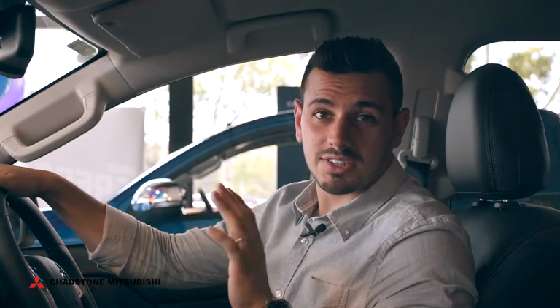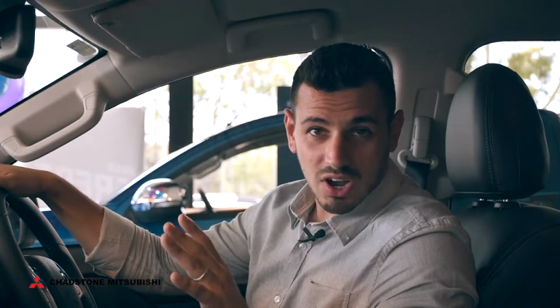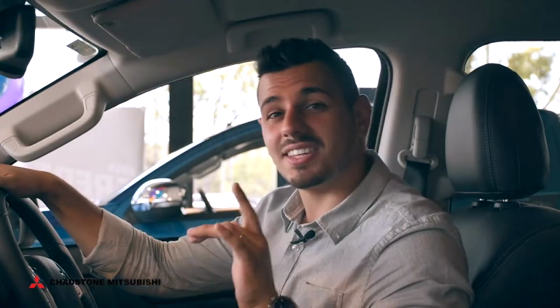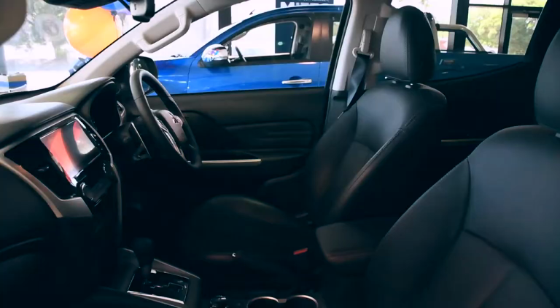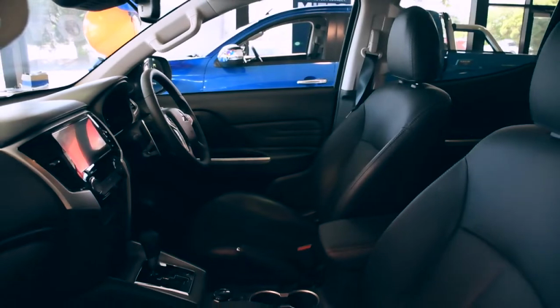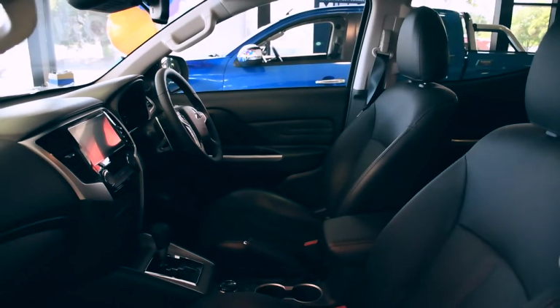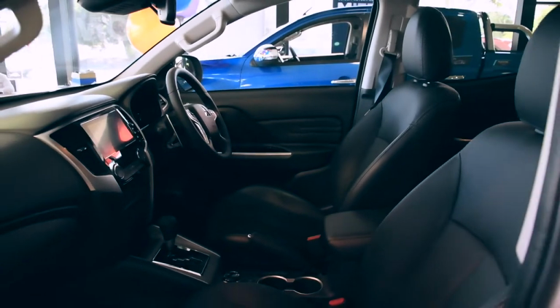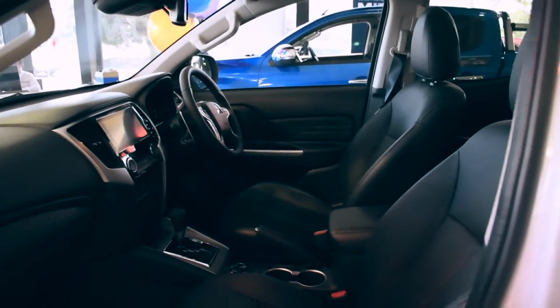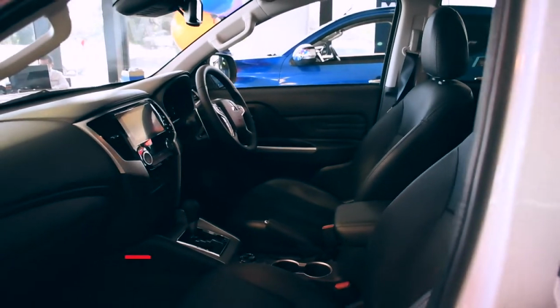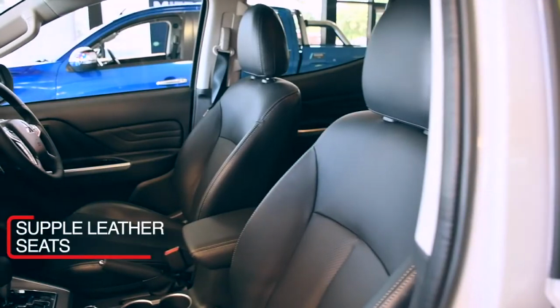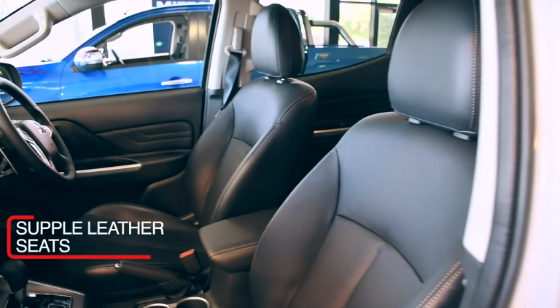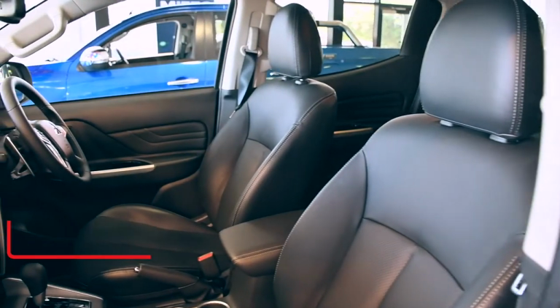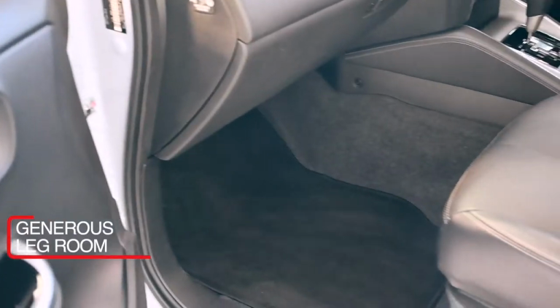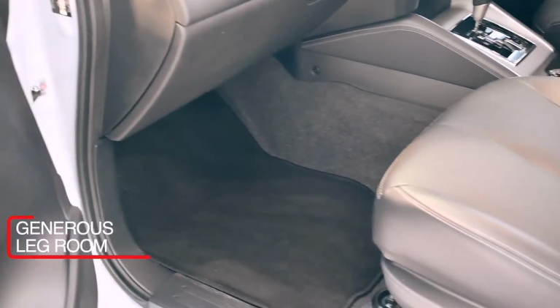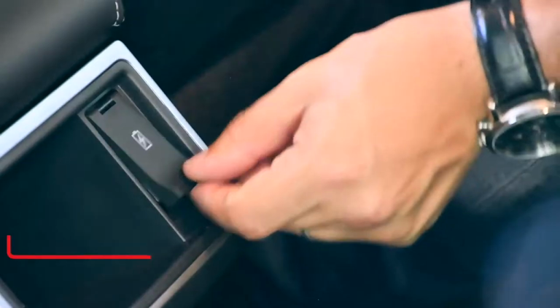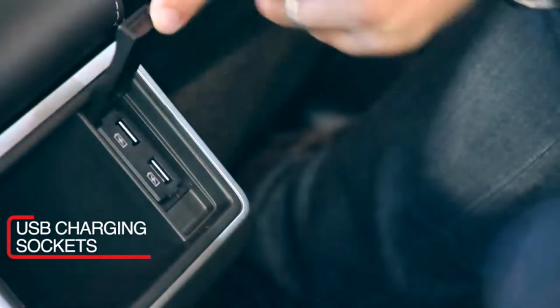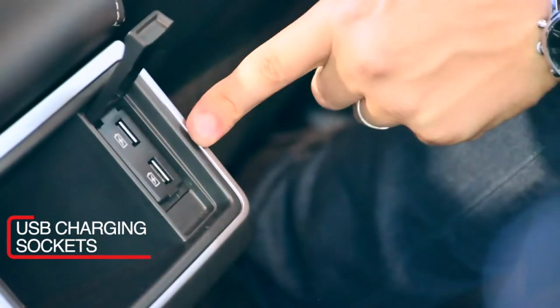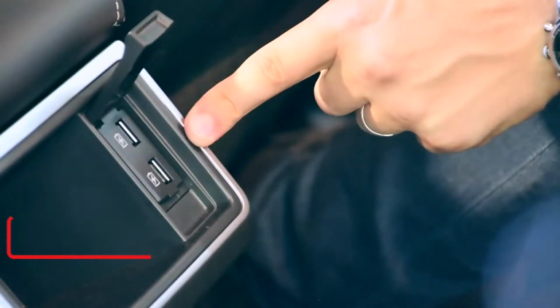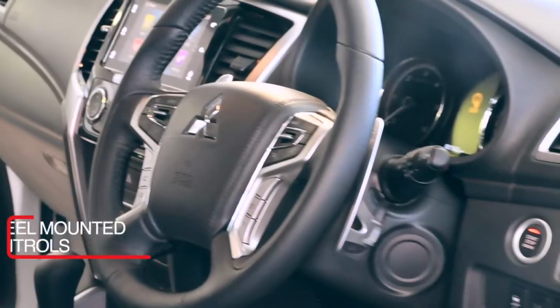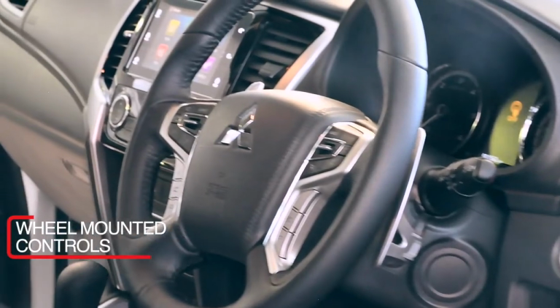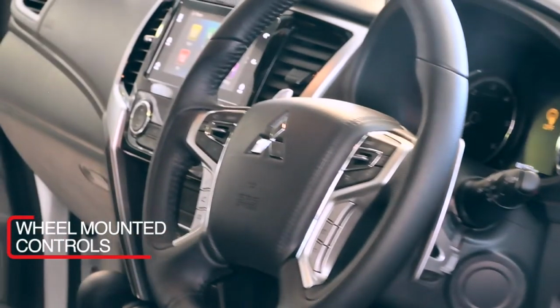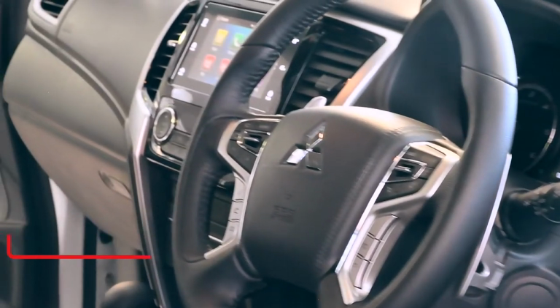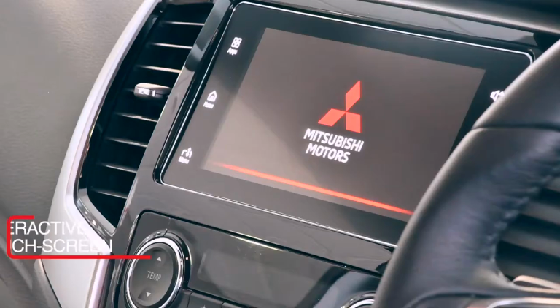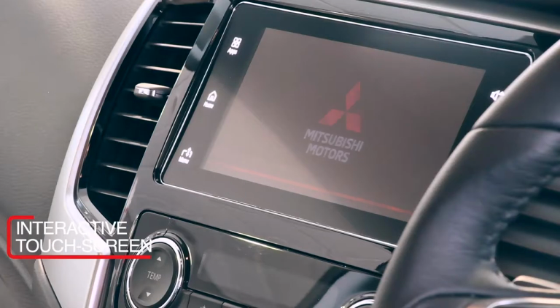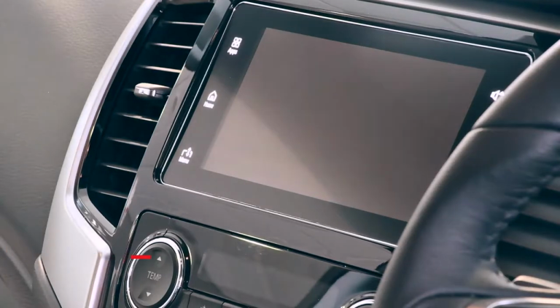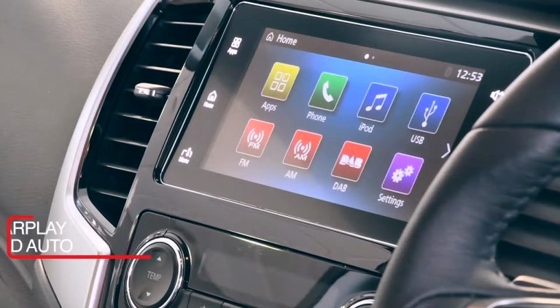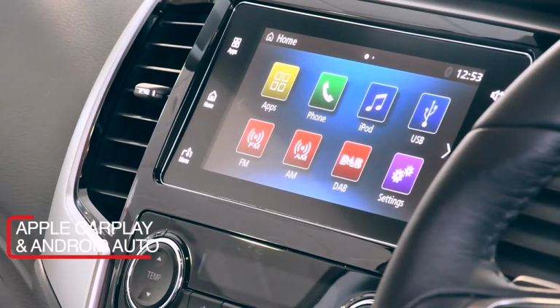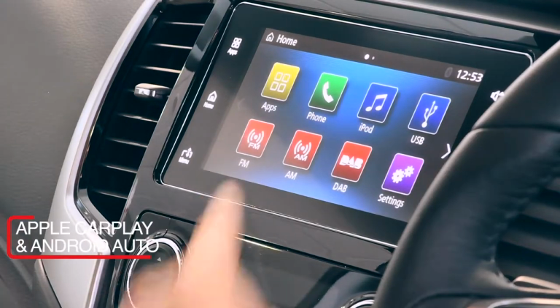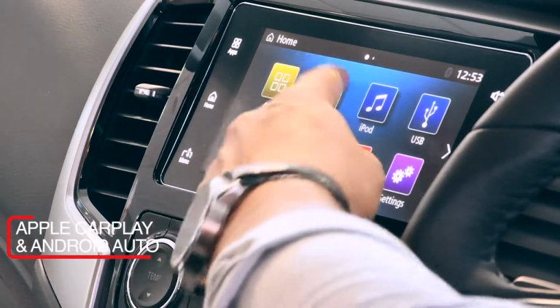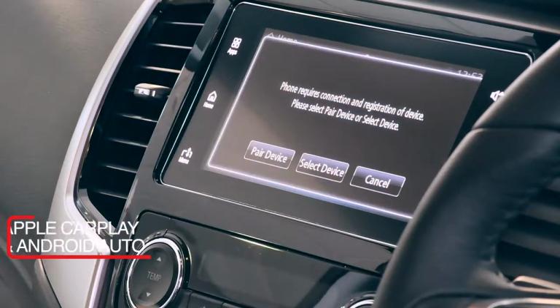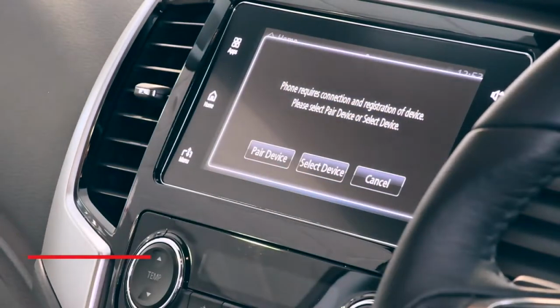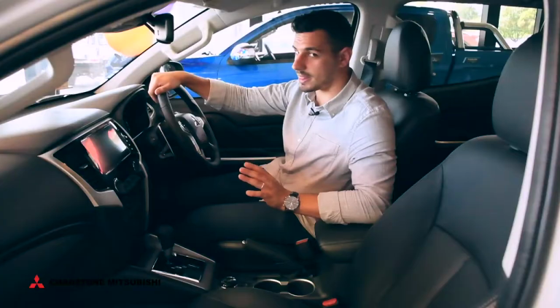Step inside and there's a seriously modern yet spacious cabin. It features supple leather seats, generous legroom, USB charging sockets, wheel-mounted controls for the driver, and an intuitive interactive touchscreen with Apple CarPlay and Android Auto.